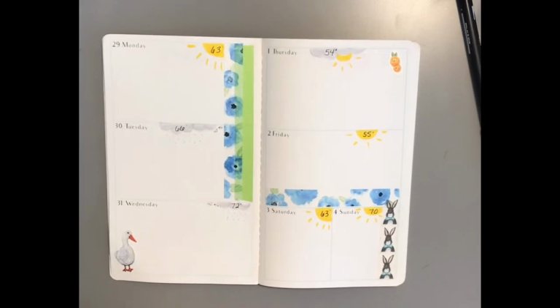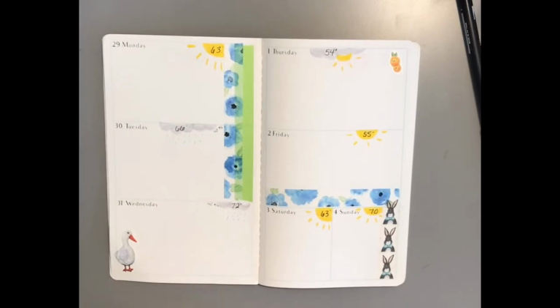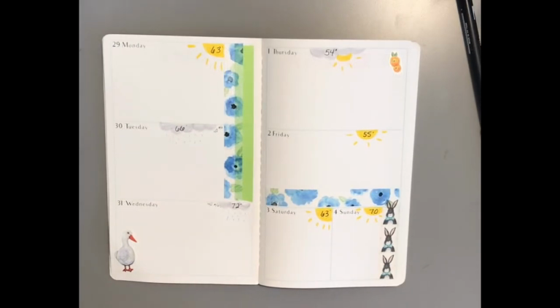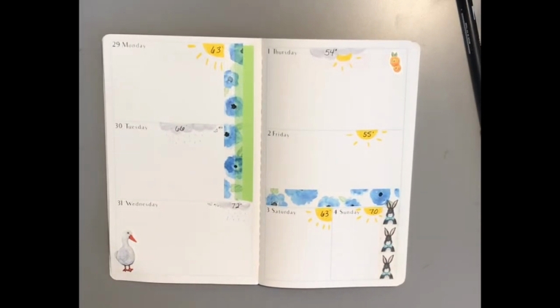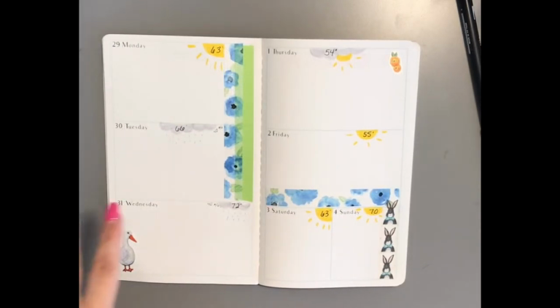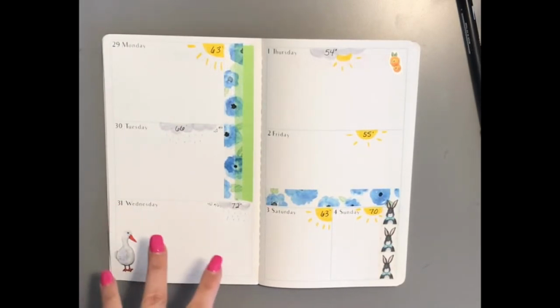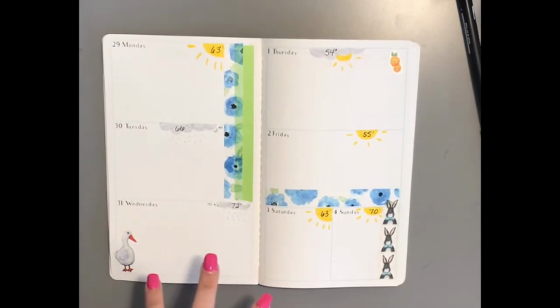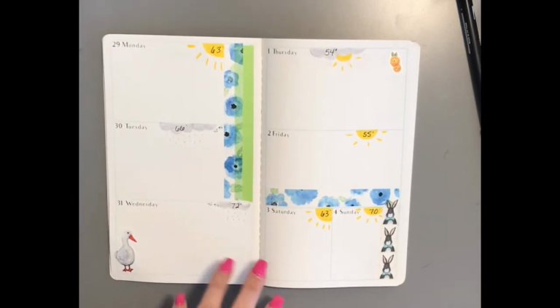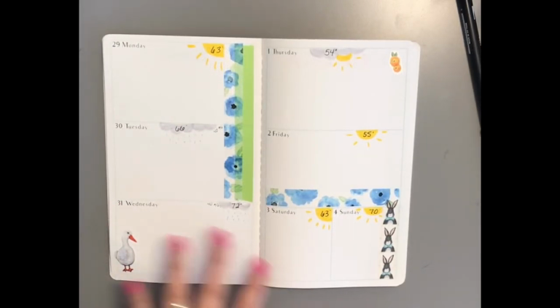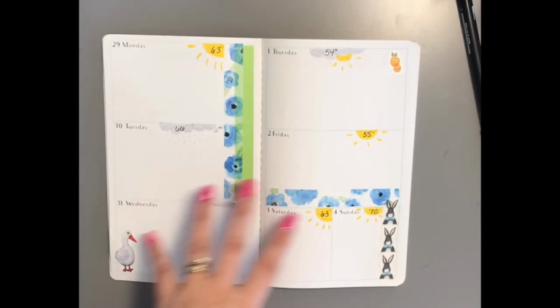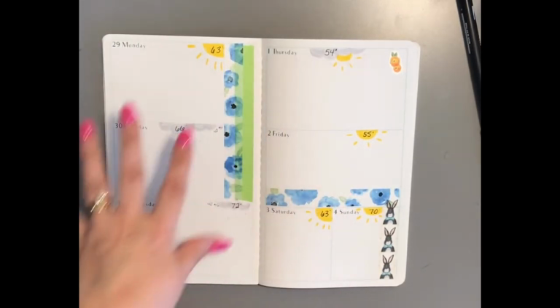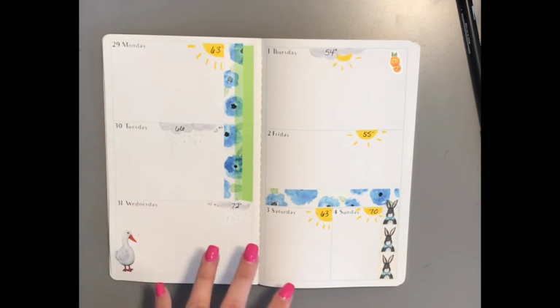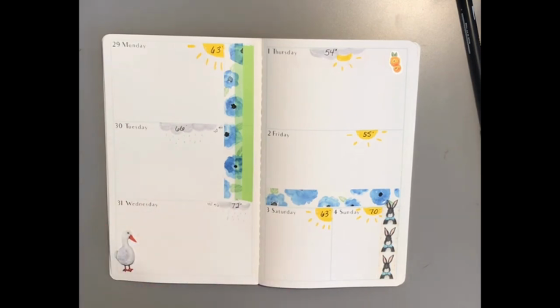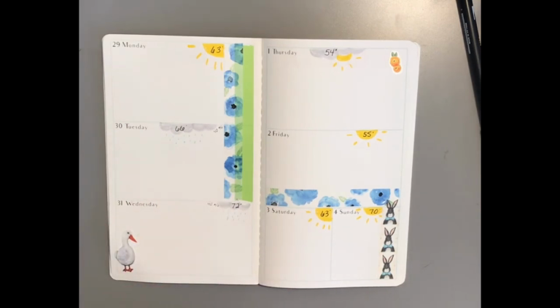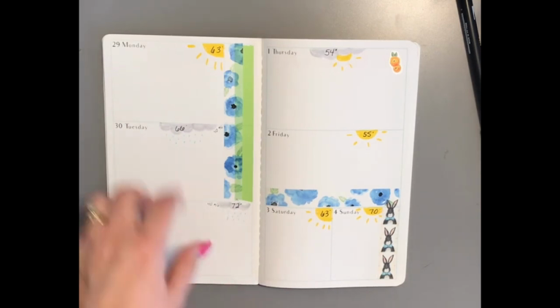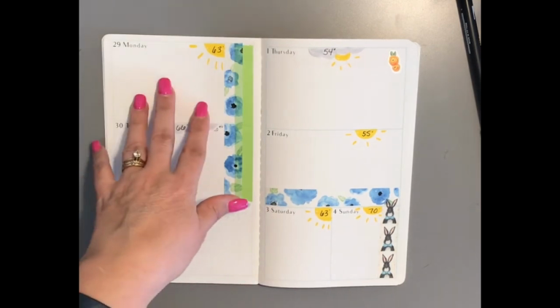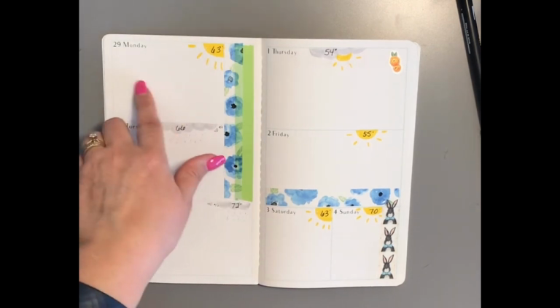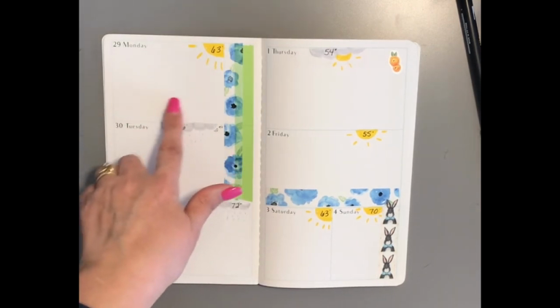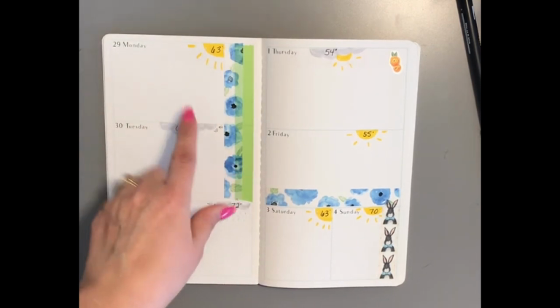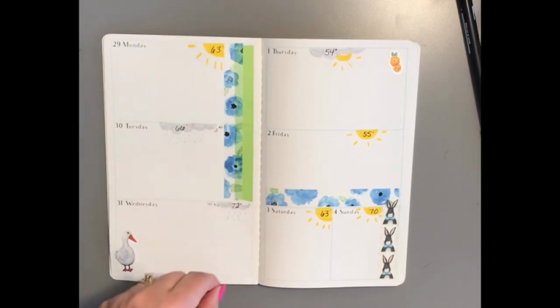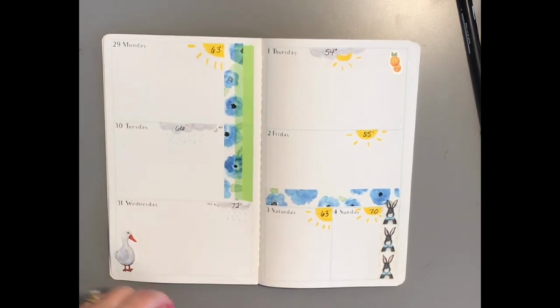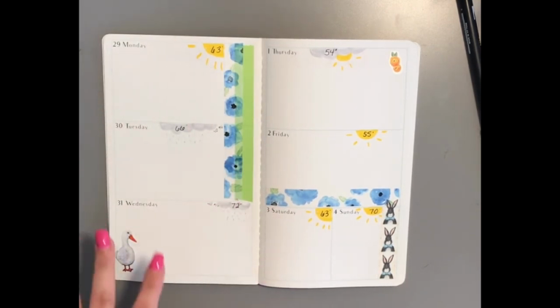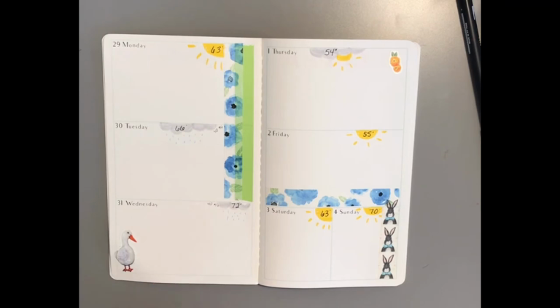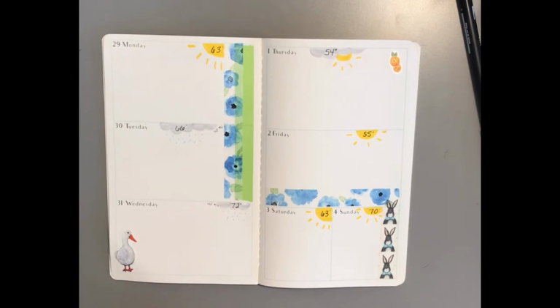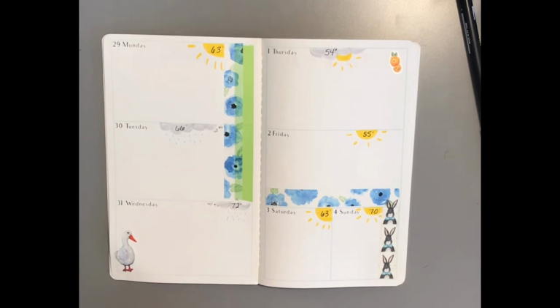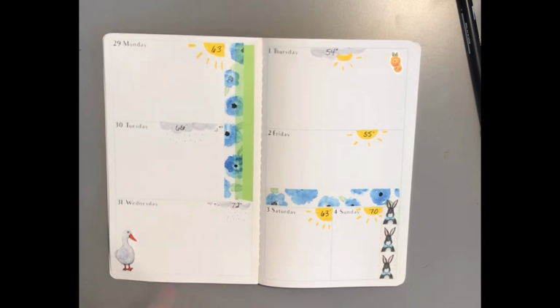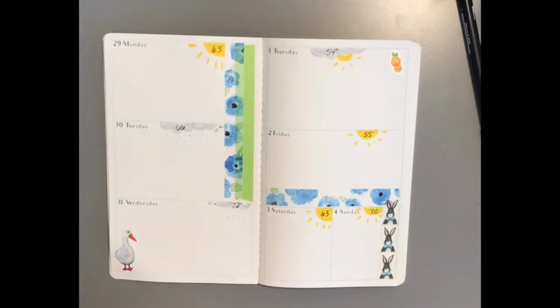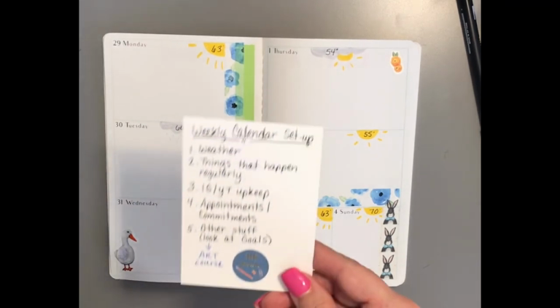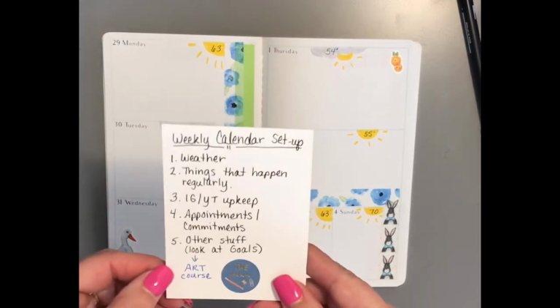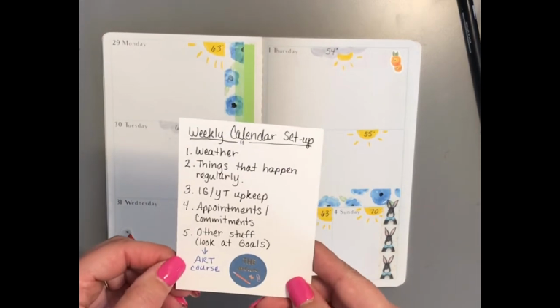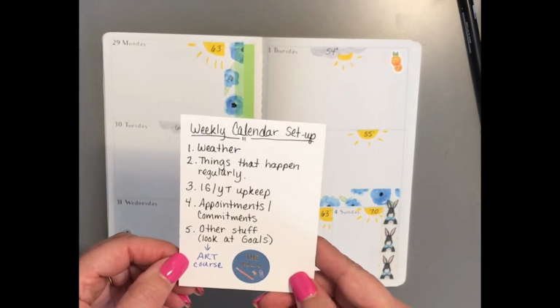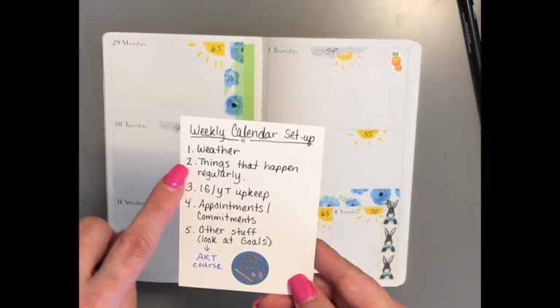Okay, so there's the weather. It really helps to have the weather because I can plan better — especially days I want to get outside and garden, particularly now in the spring. I want to get everything done before it gets too hot. The next thing I do is number two: things that happen regularly.